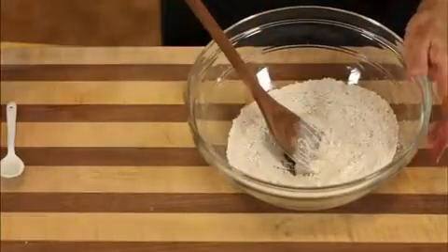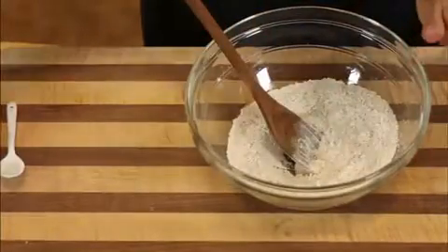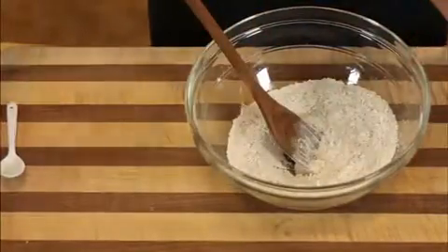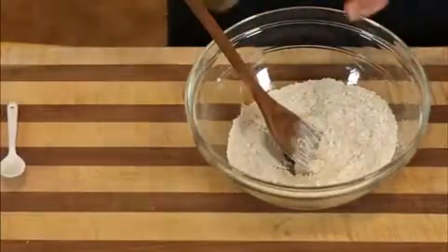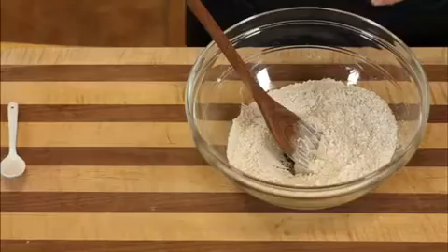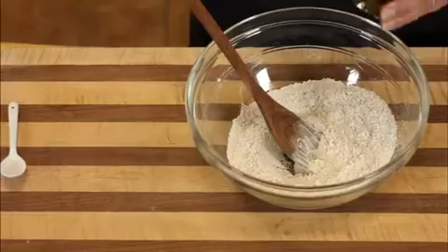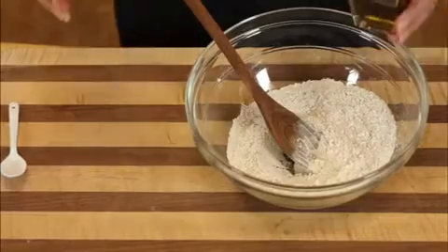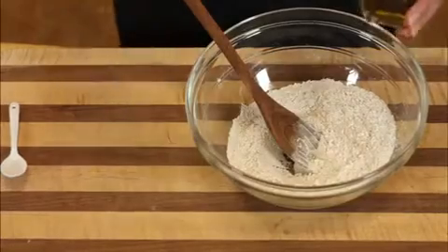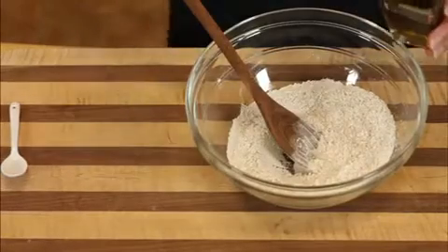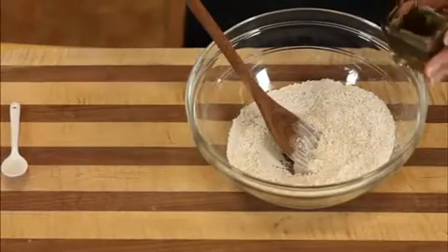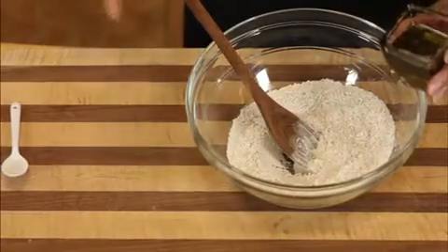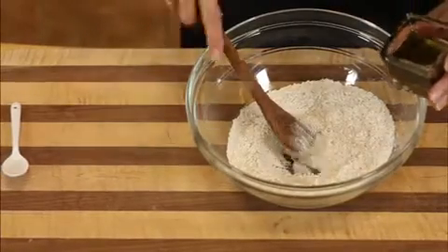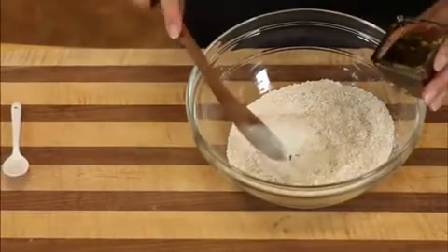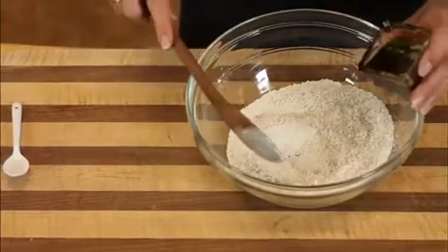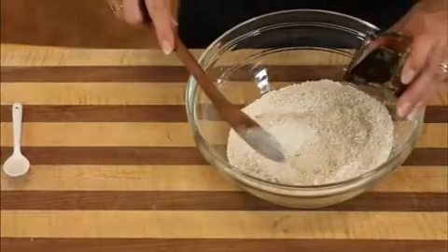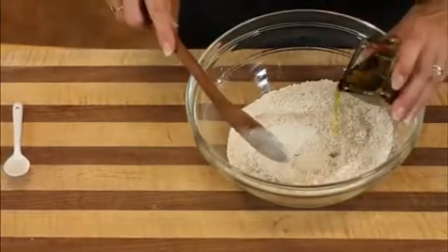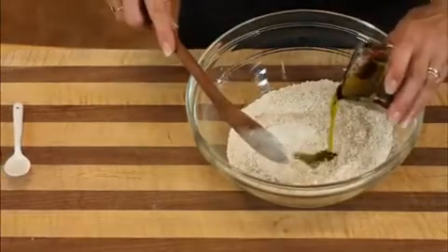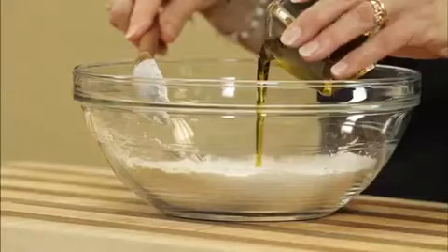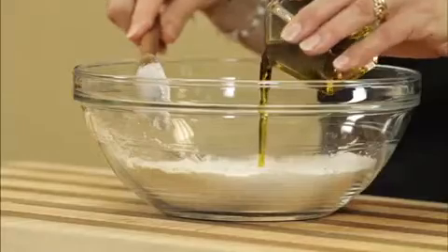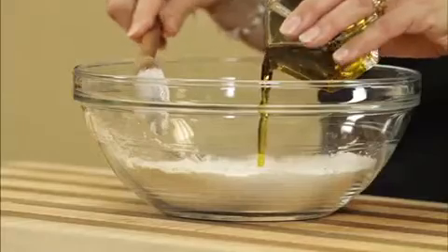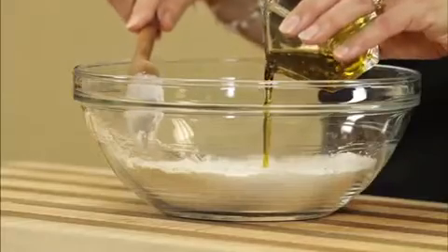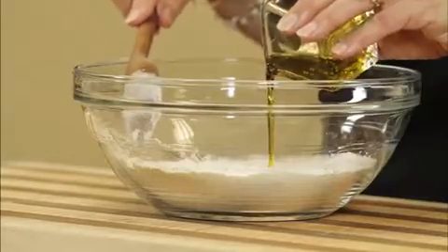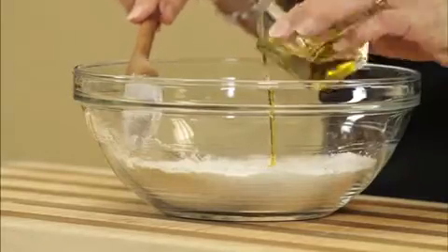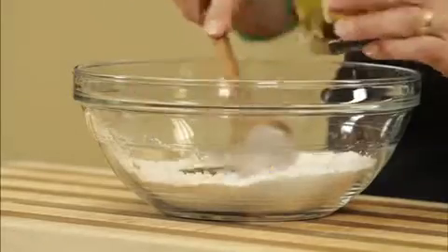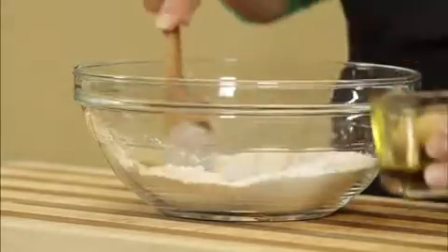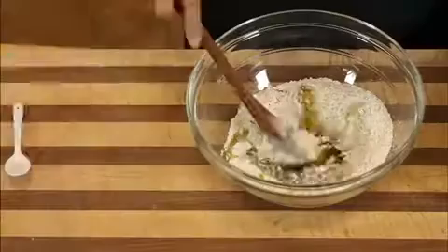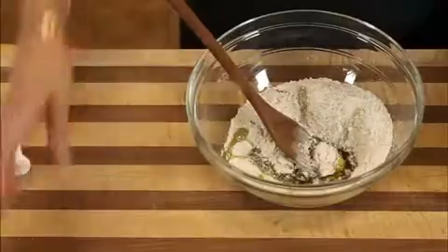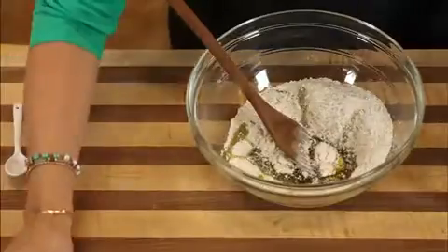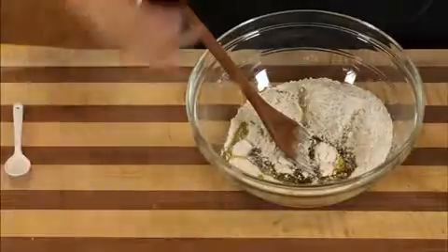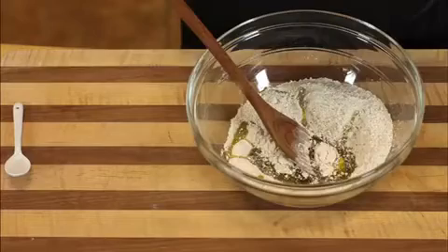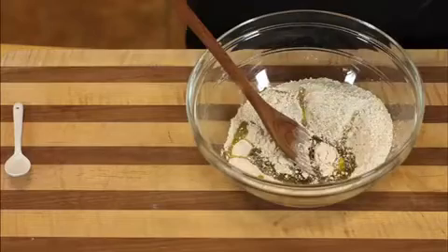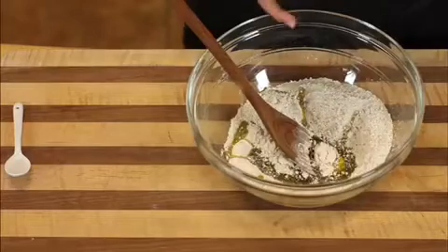Next we add avocado oil — I use avocado oil because it tastes very buttery and gives a nice moist crumb — so that's going to be about a third cup. Also mix in a teaspoon of vanilla.